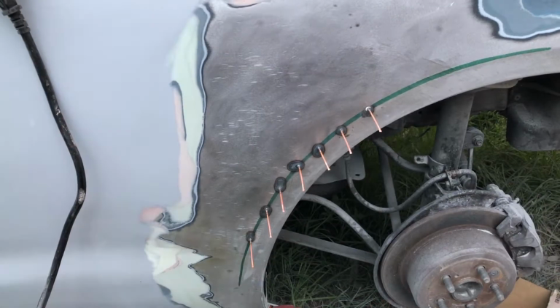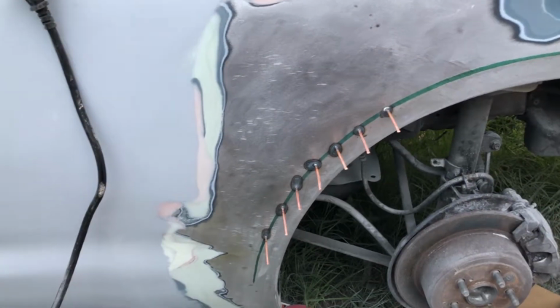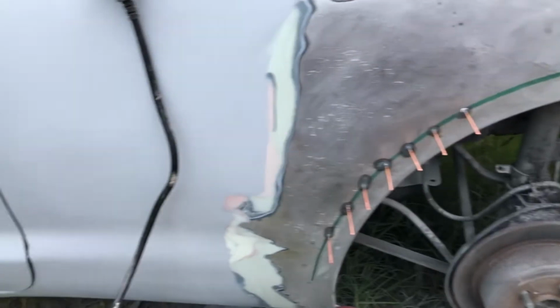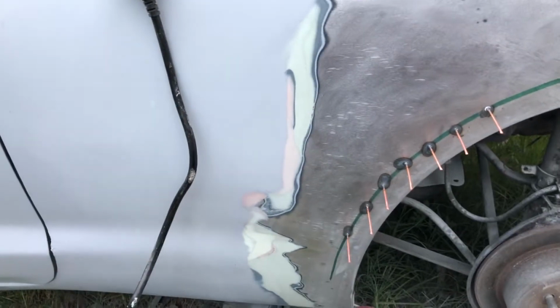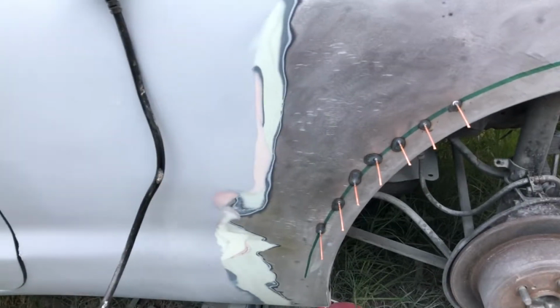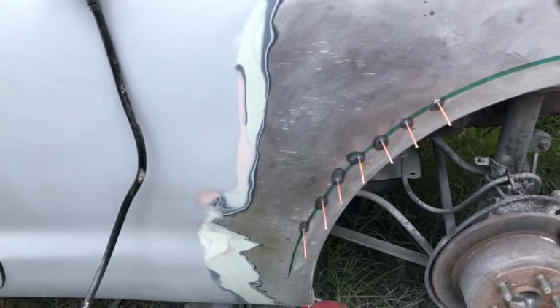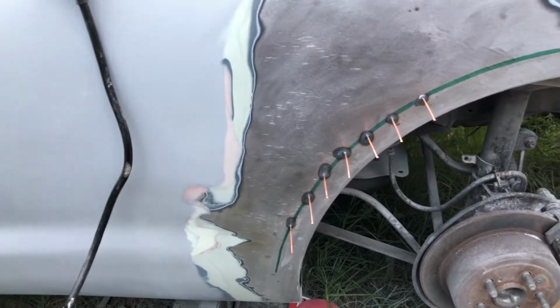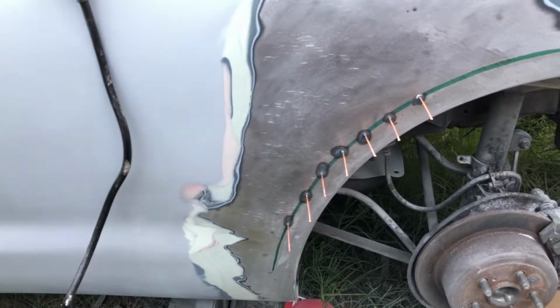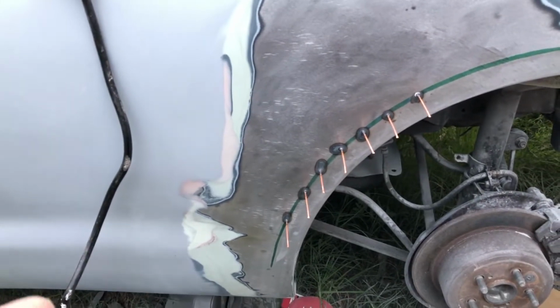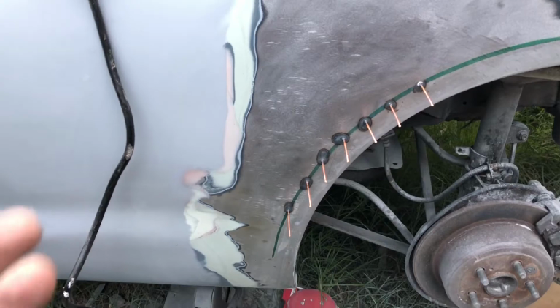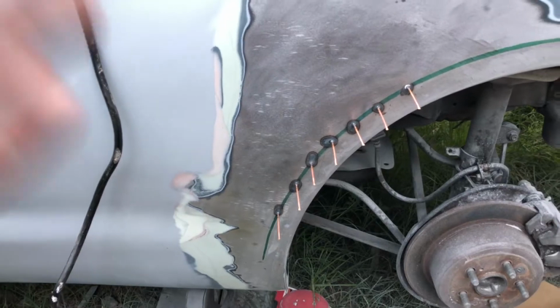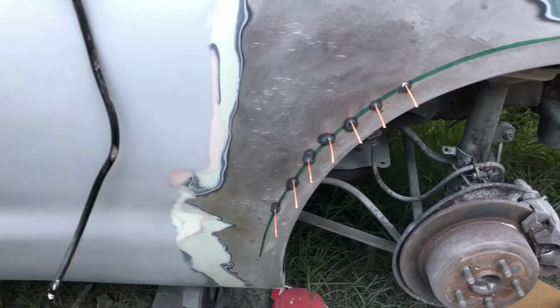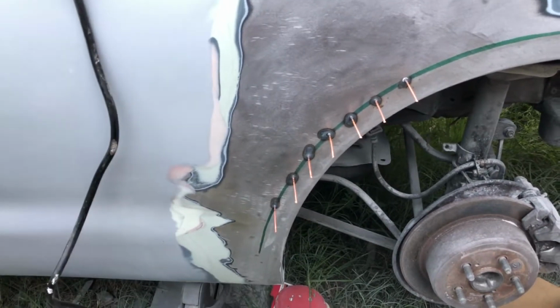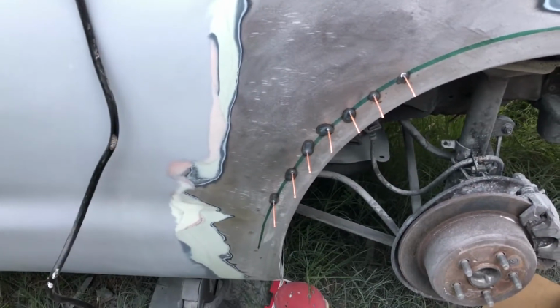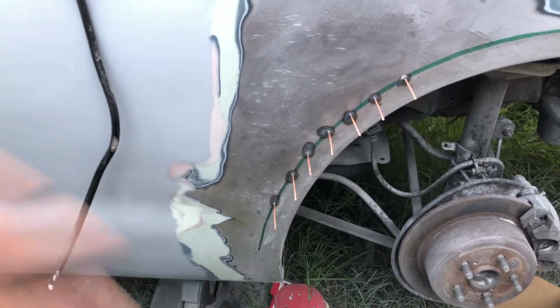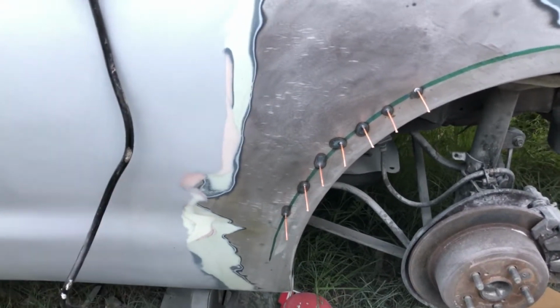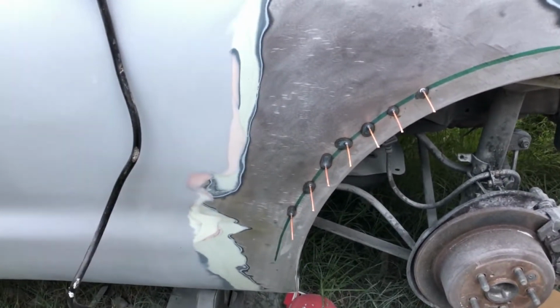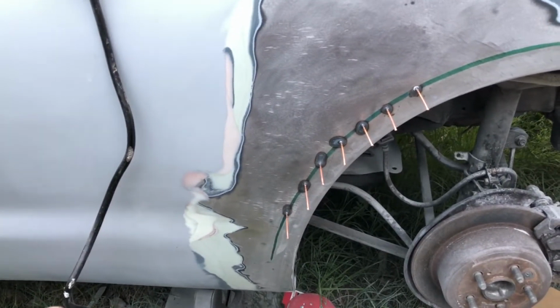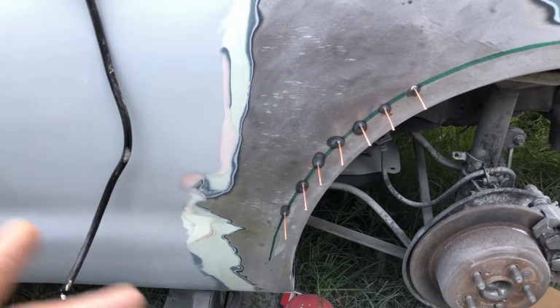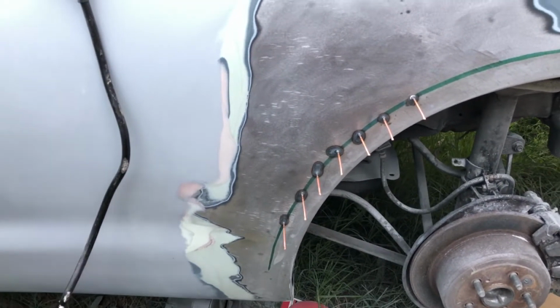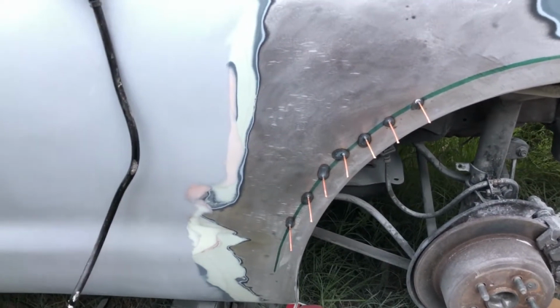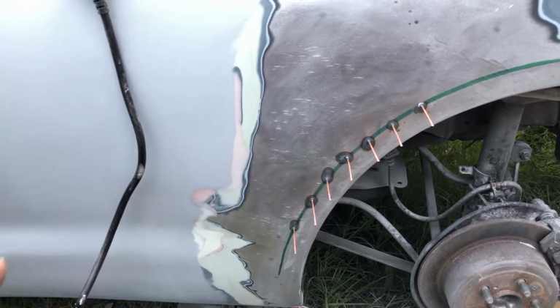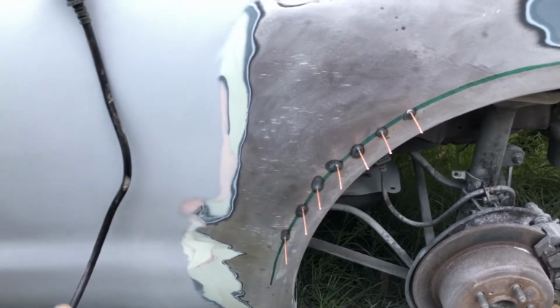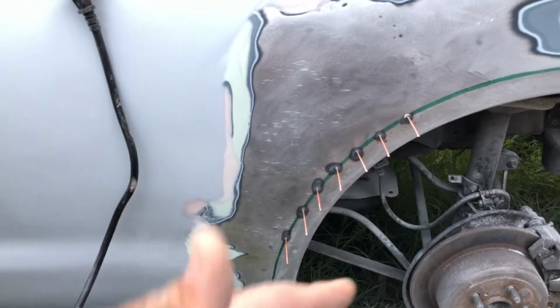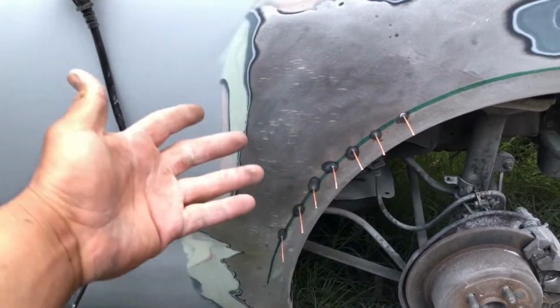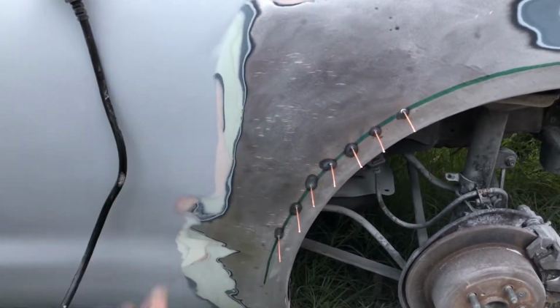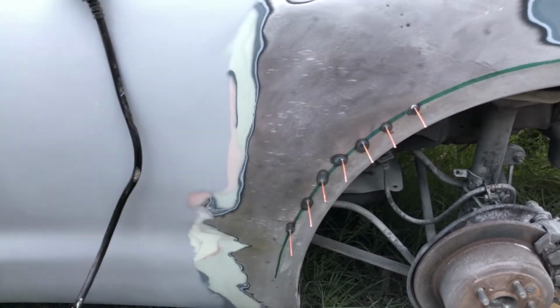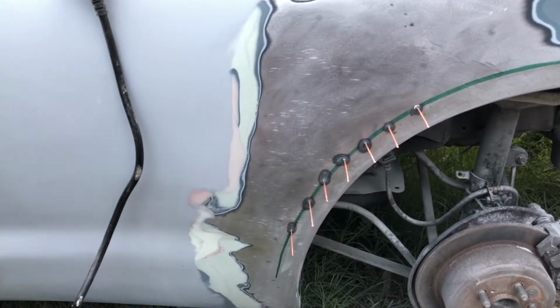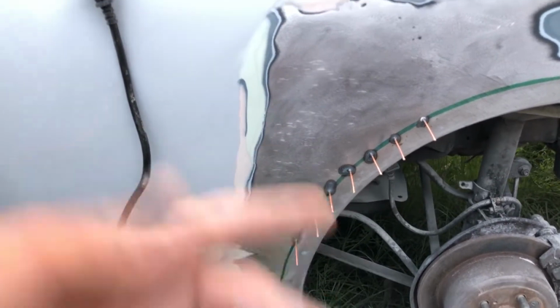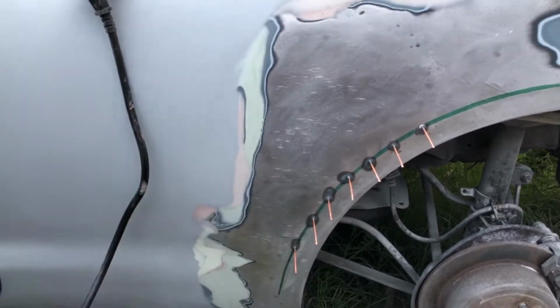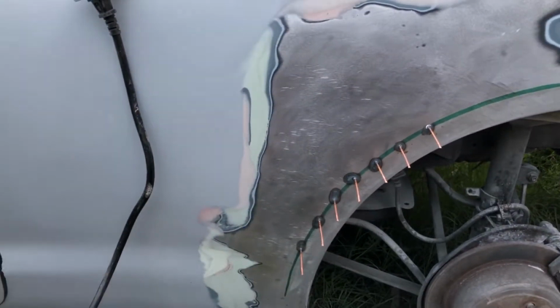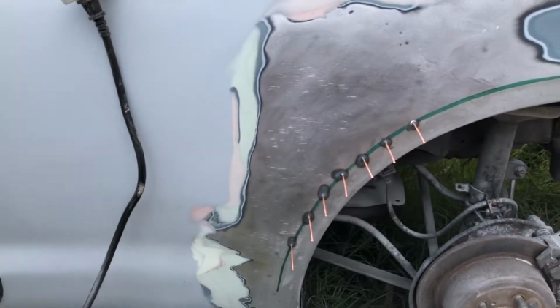What is up everyone, this is Tuzlo and today I'm going to be showing you guys my repair procedure for quarter panels and places on vehicles that are non-accessible from the back of the sheet metal.